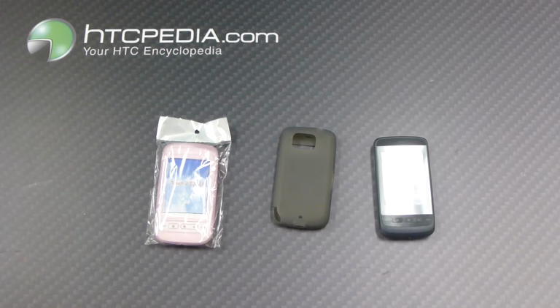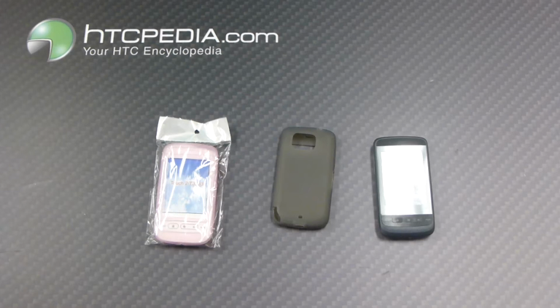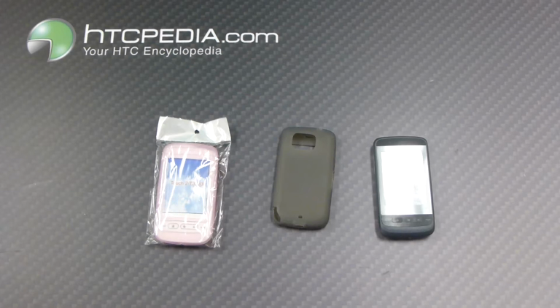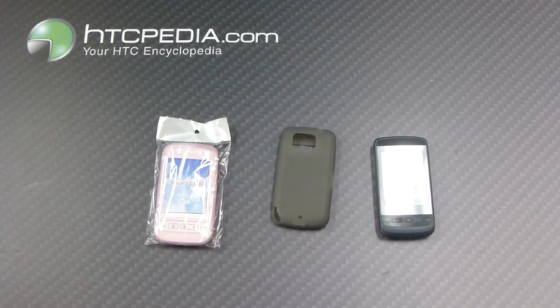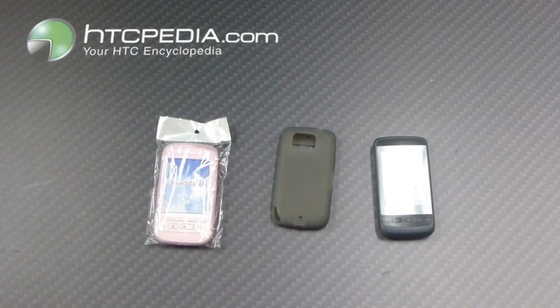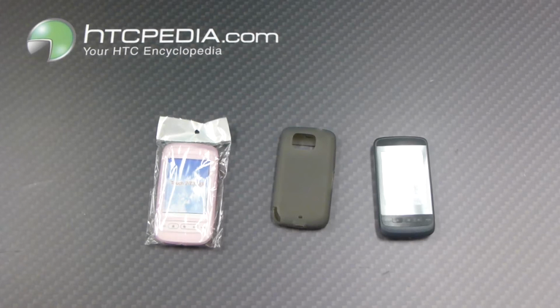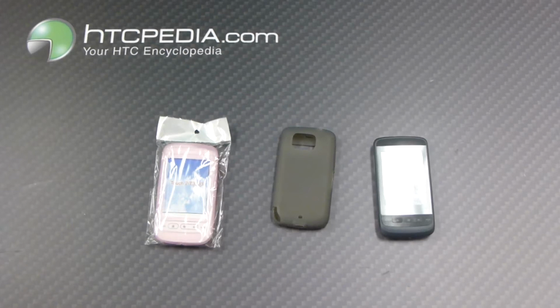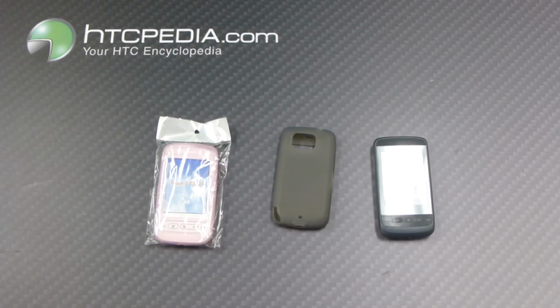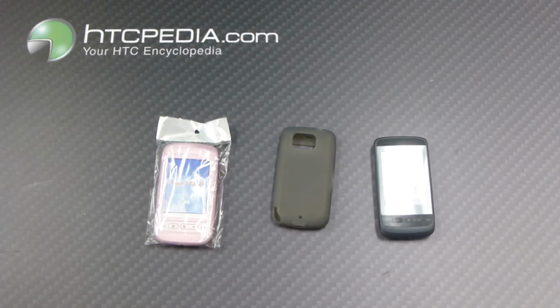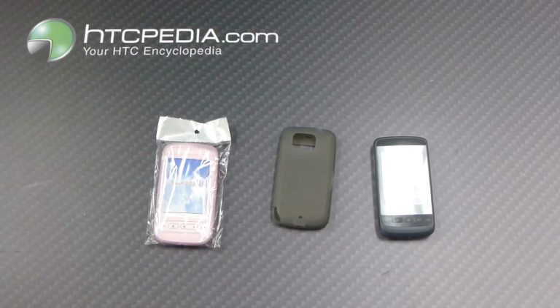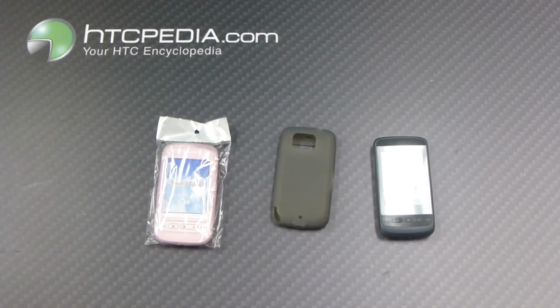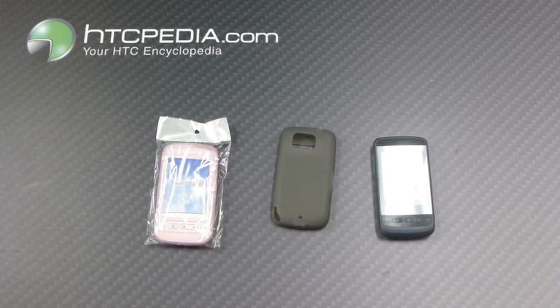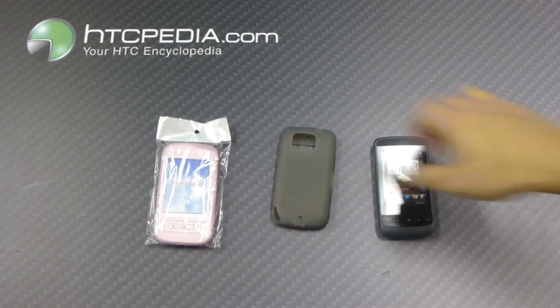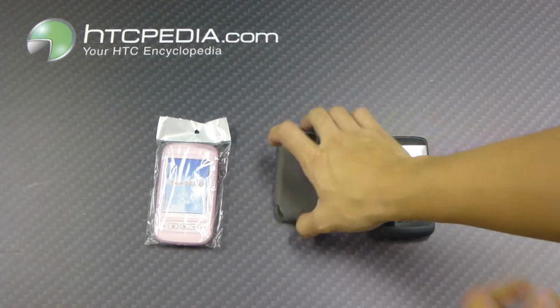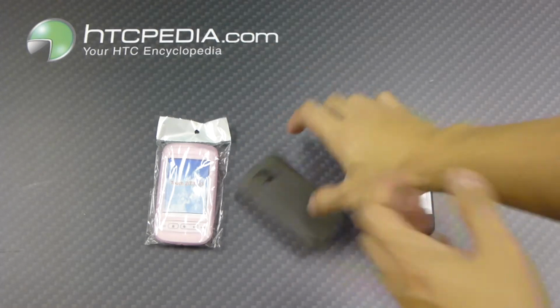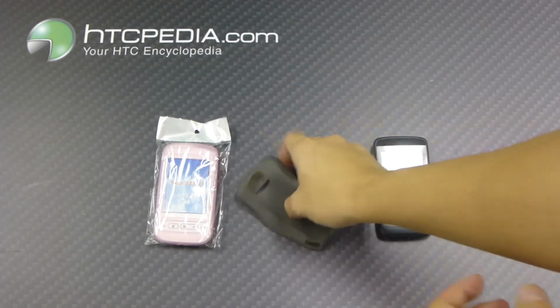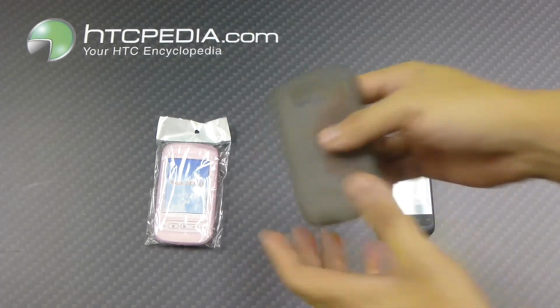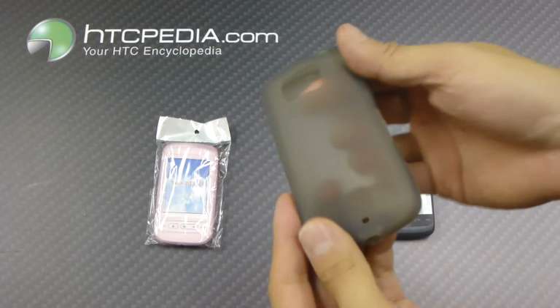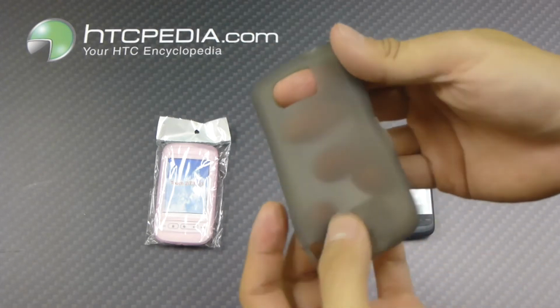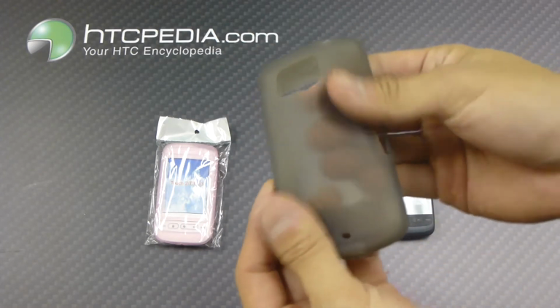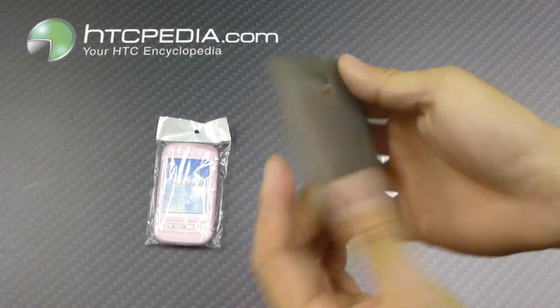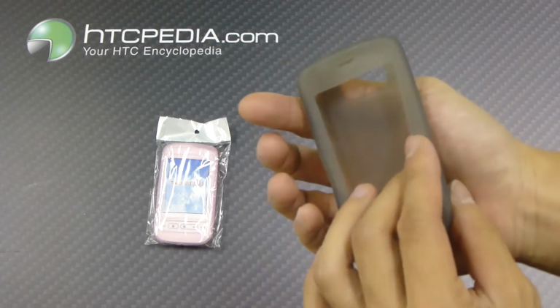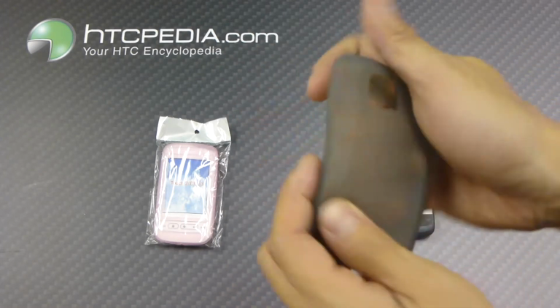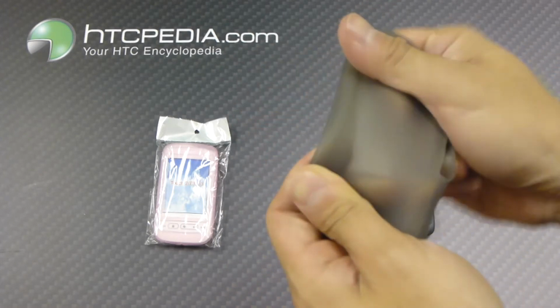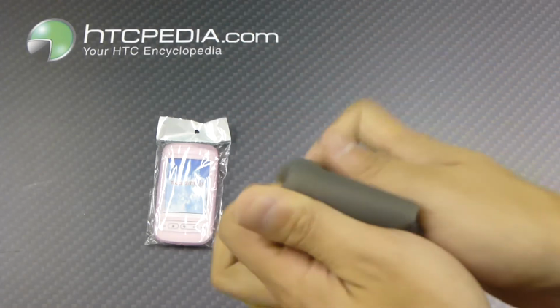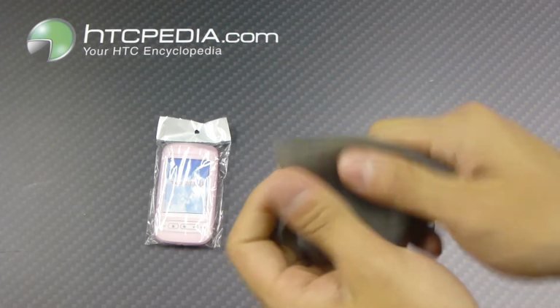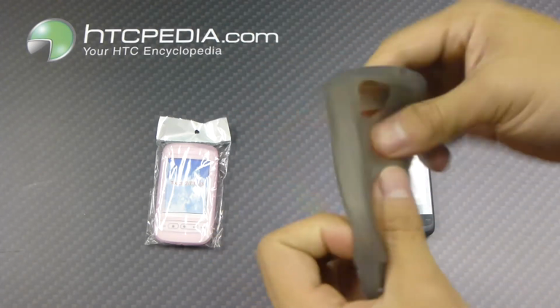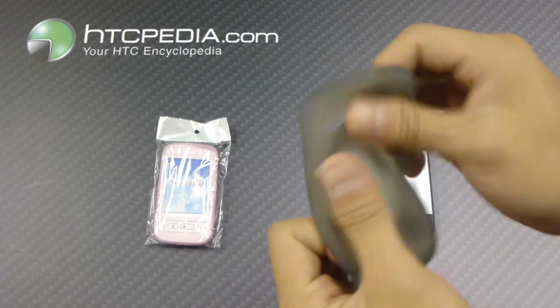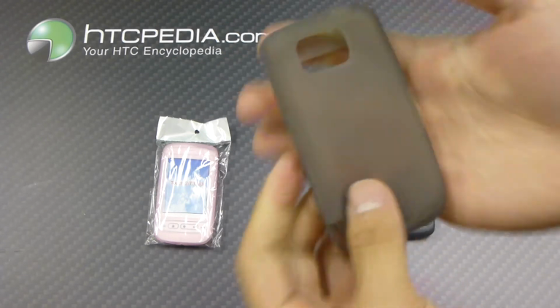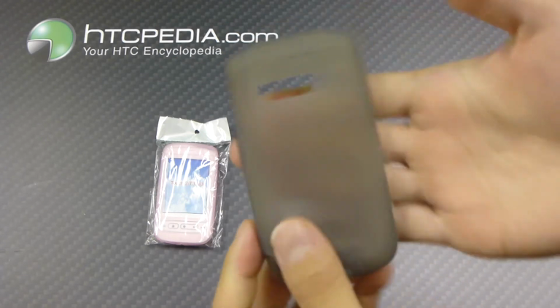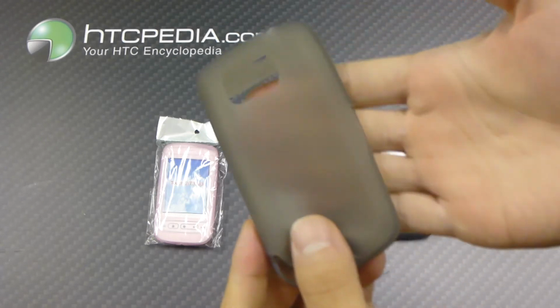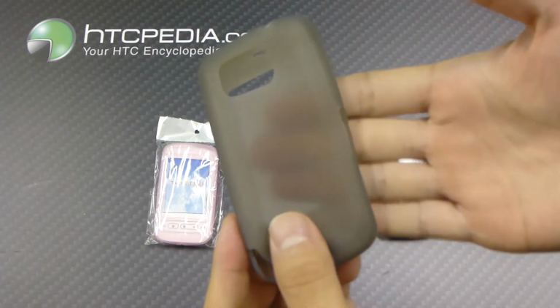Hi, this is Tim from HTCpedia with this silicone skin case for the HTC Touch 2. Here's the case itself — it's made from a nice soft silicone material, nice and flexible, also semi see-through.